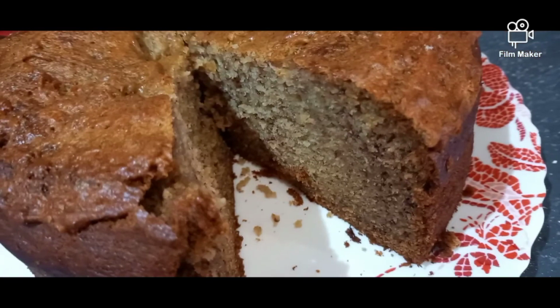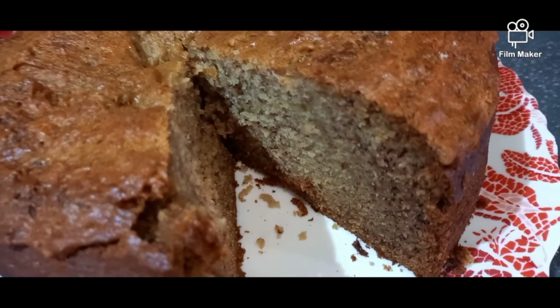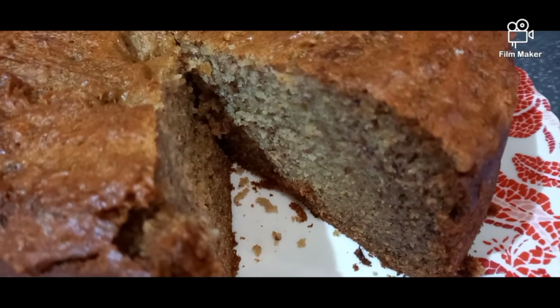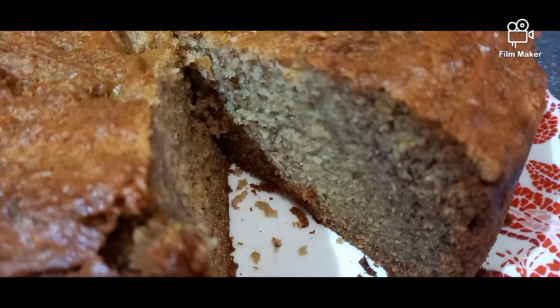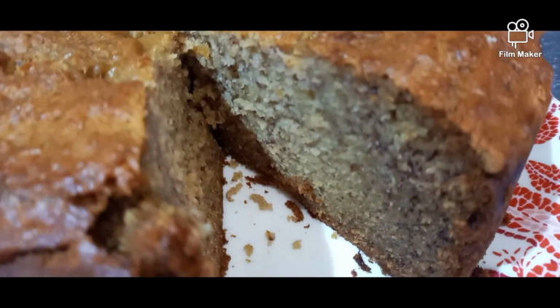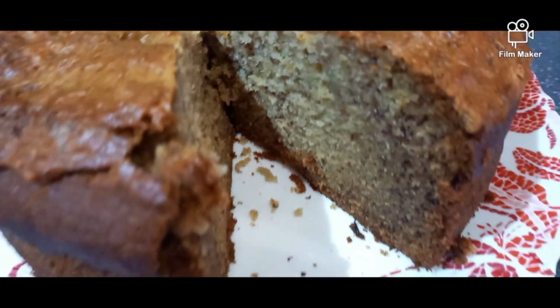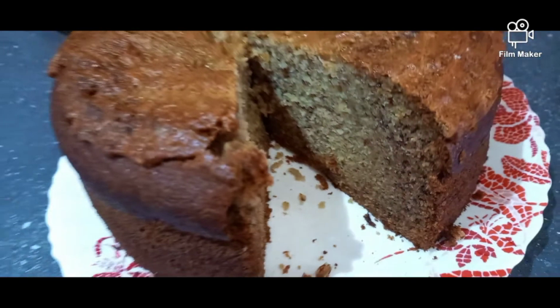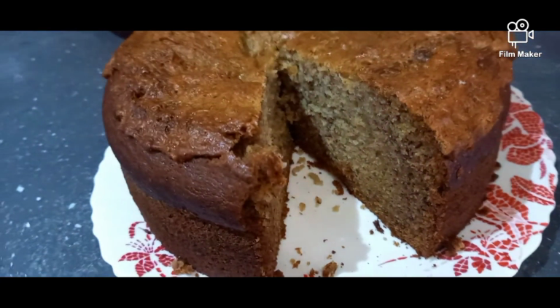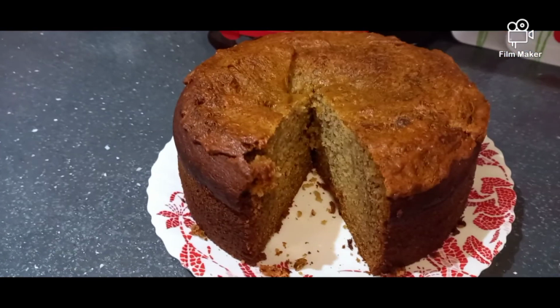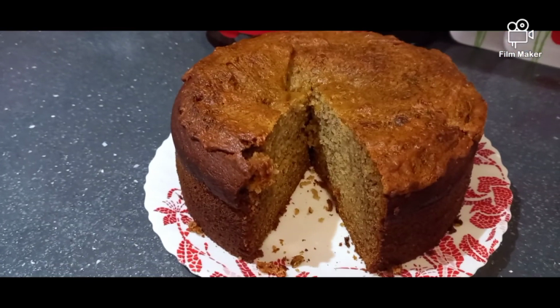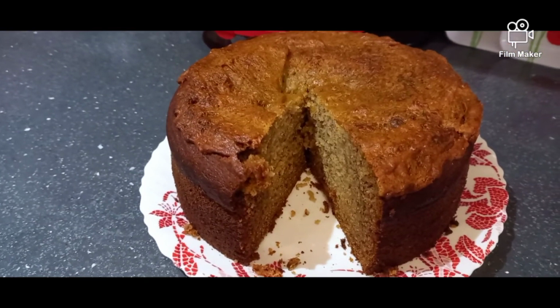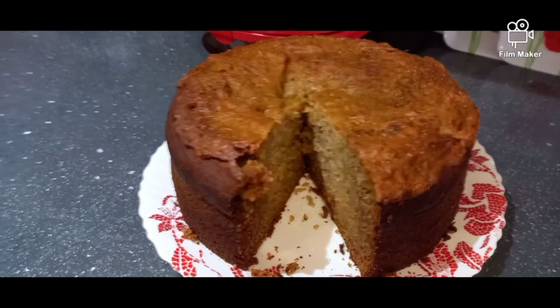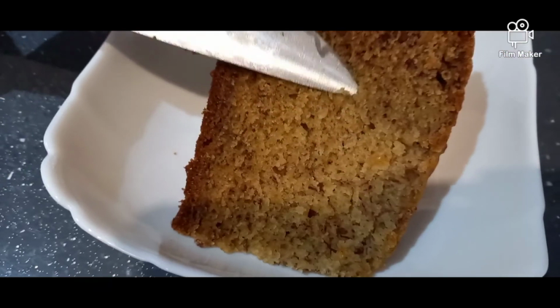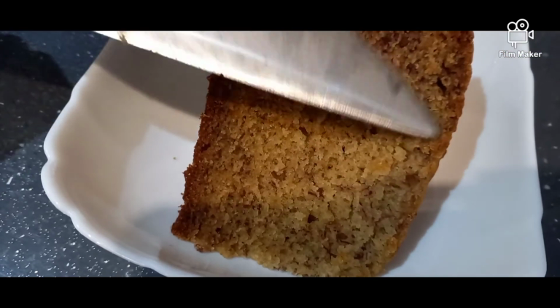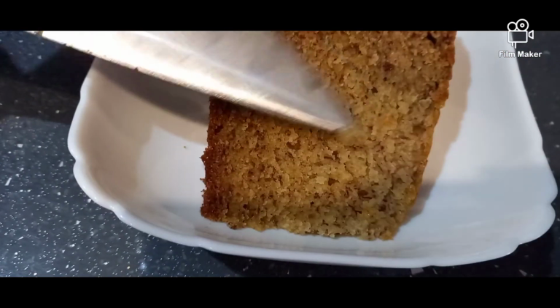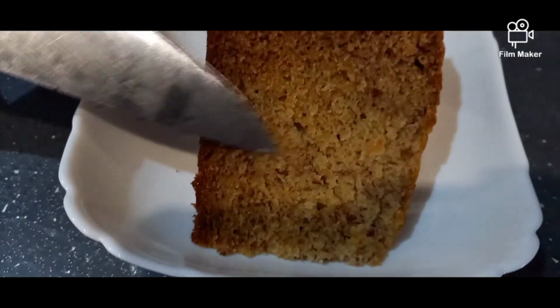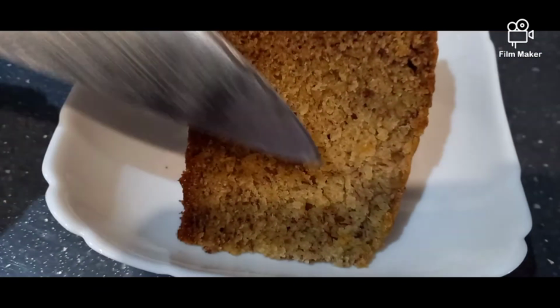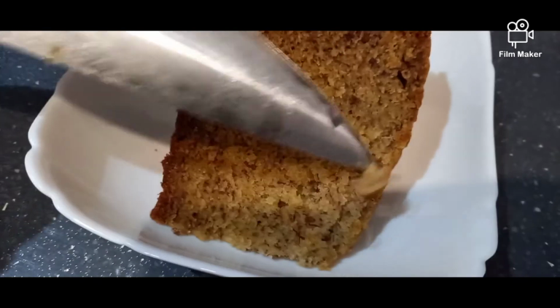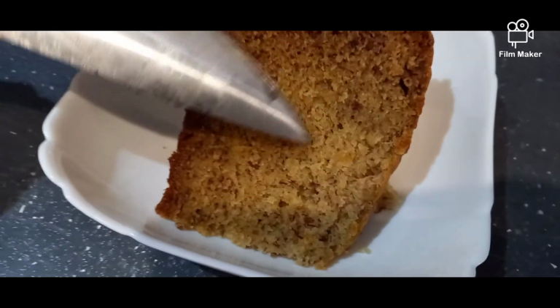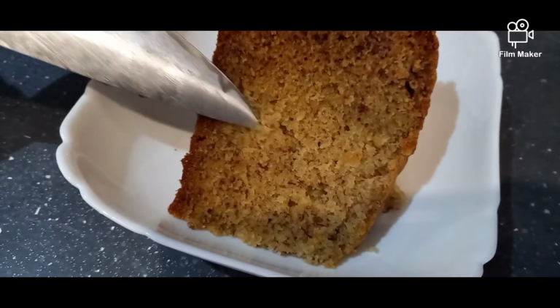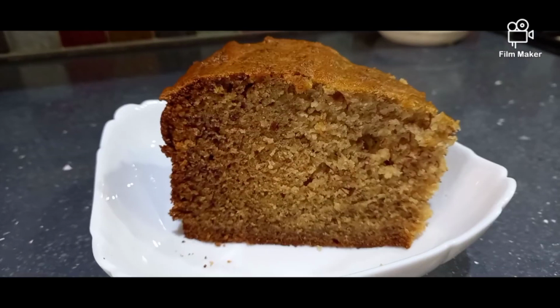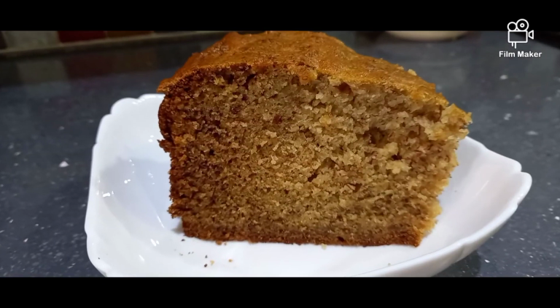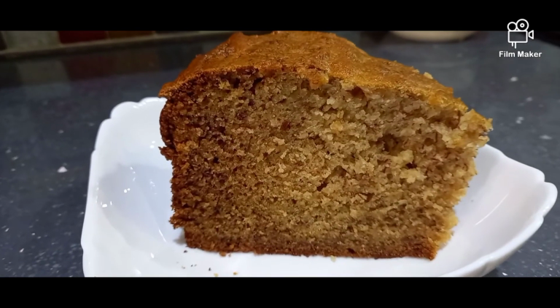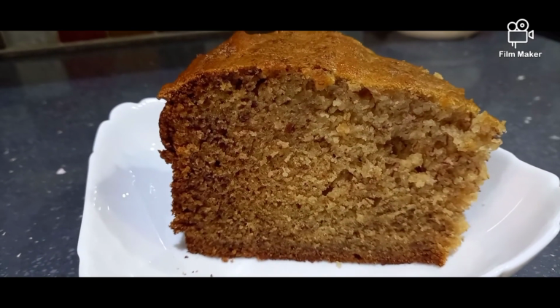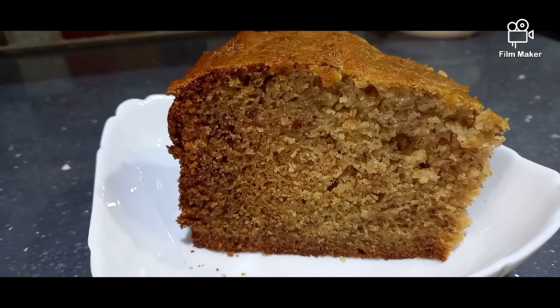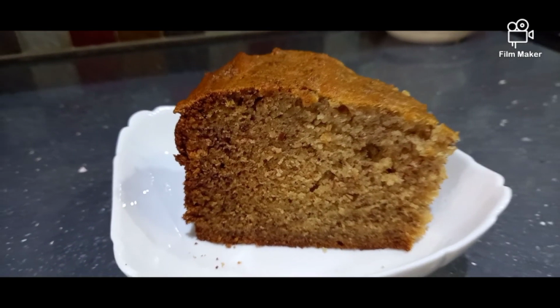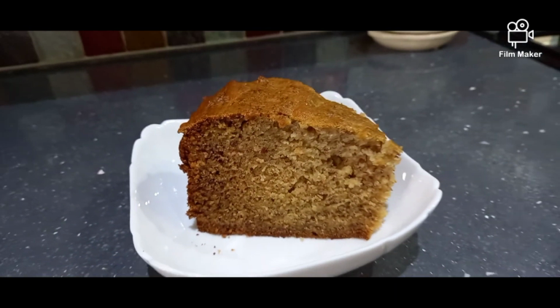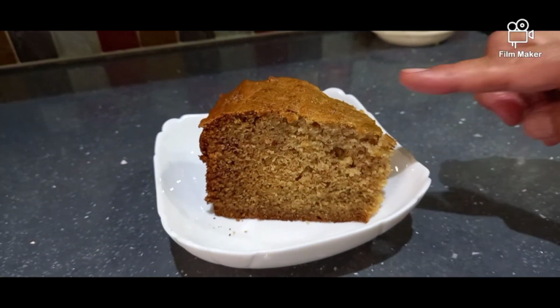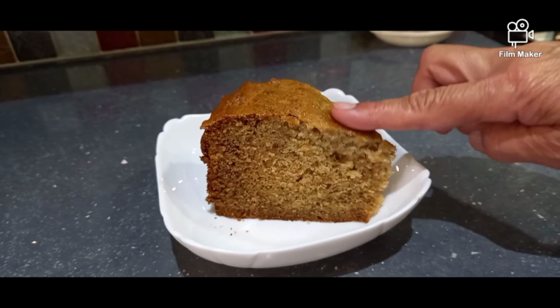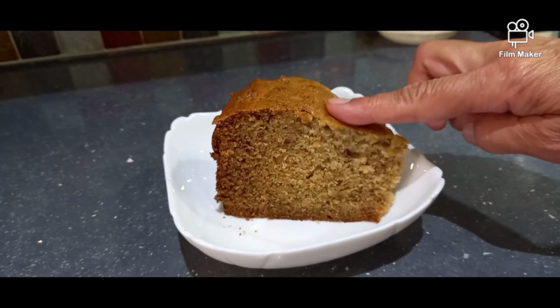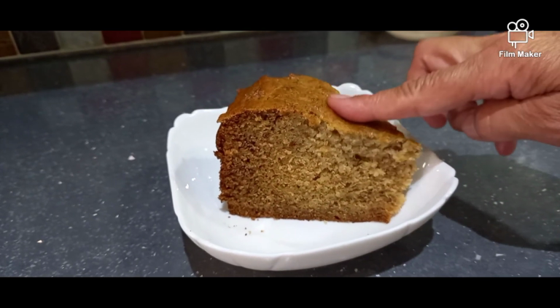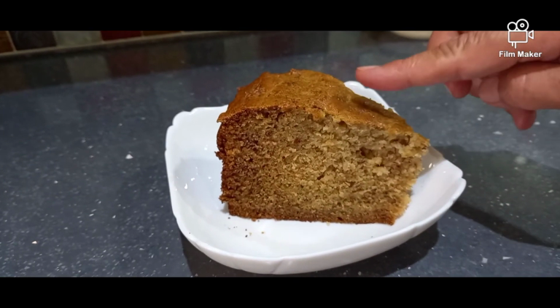As you can see, the cake is very soft from the inside, it looks very delicious, and it's very spongy as well. You can also serve this with custard or just eat it like it is.